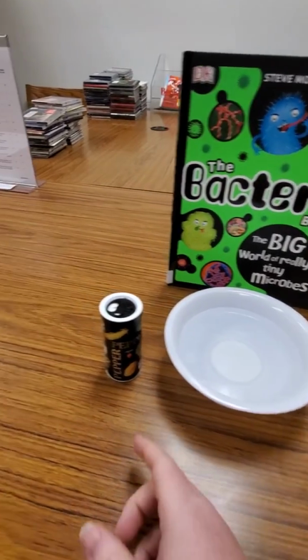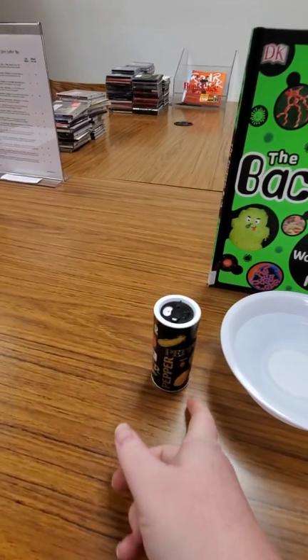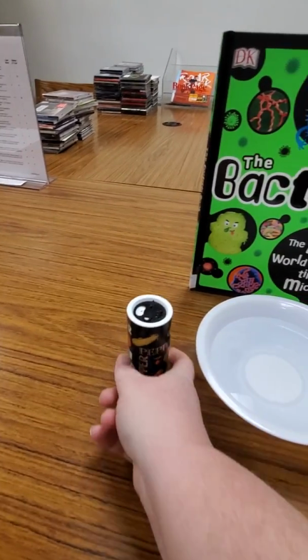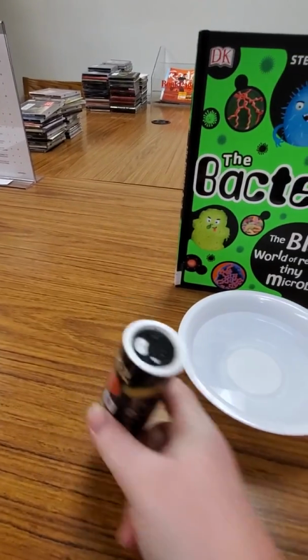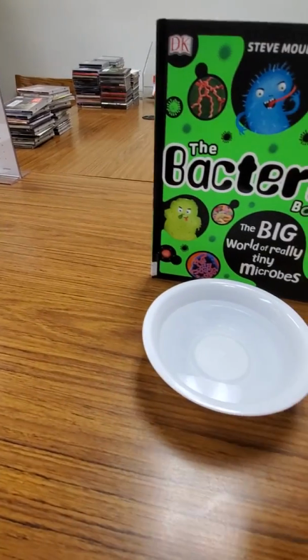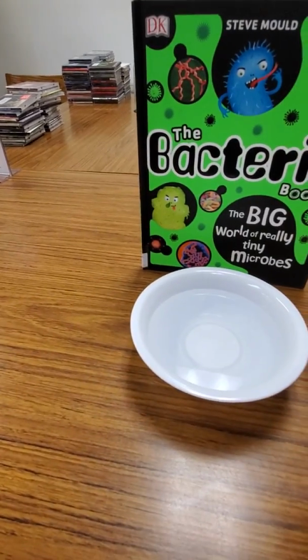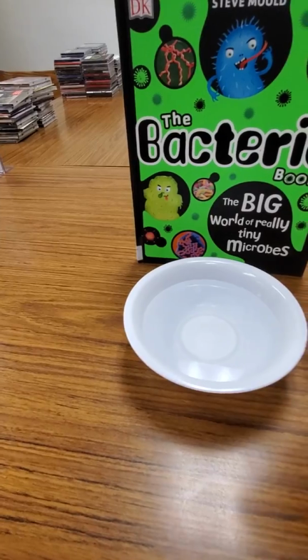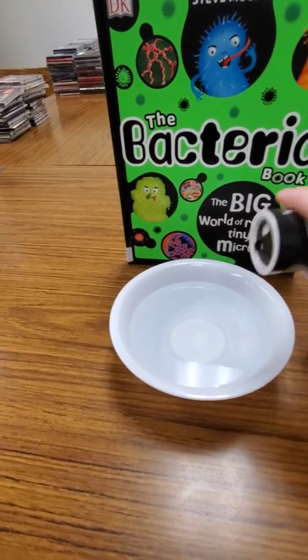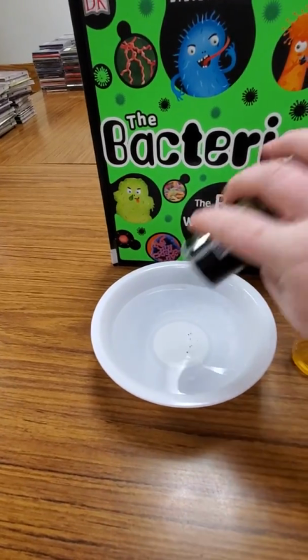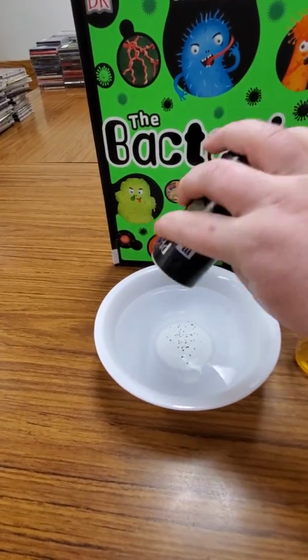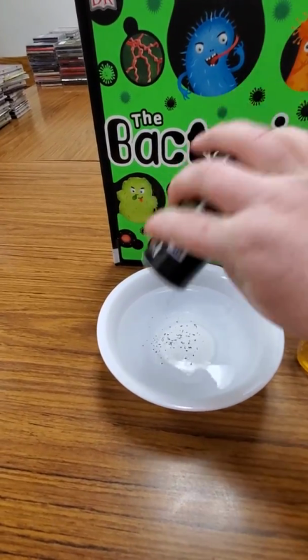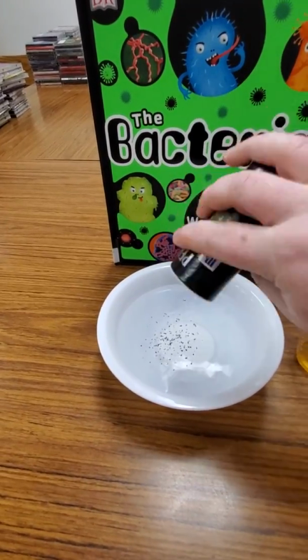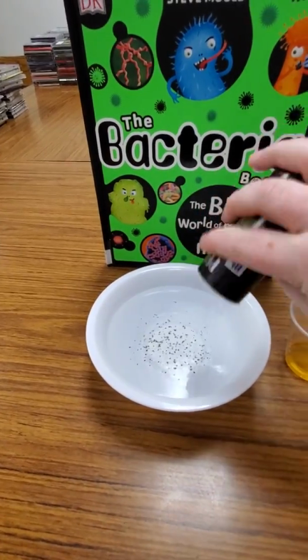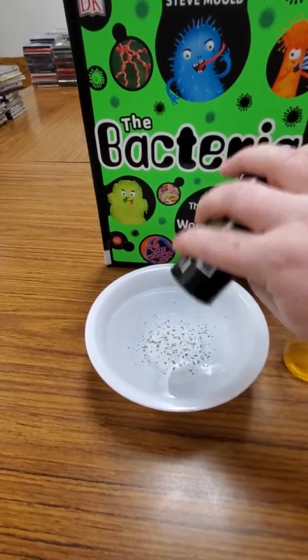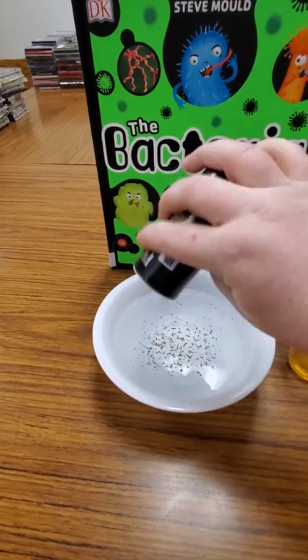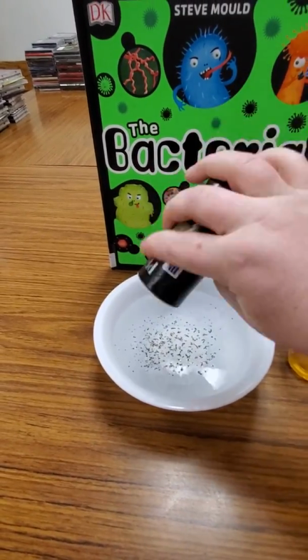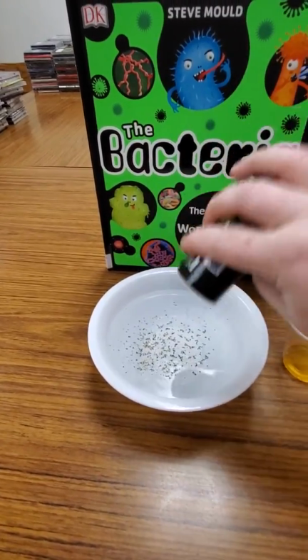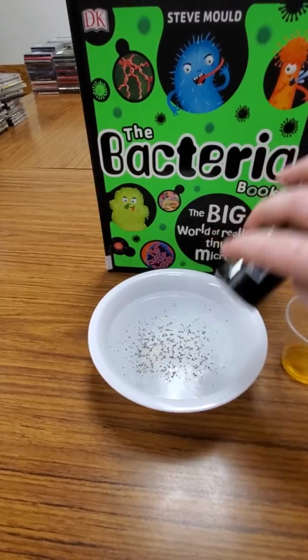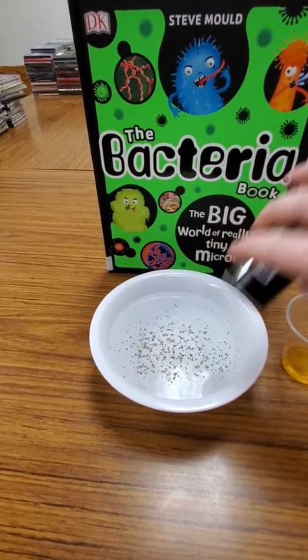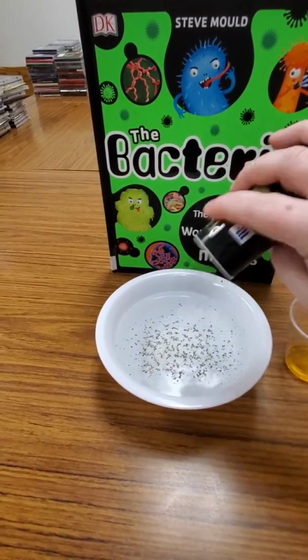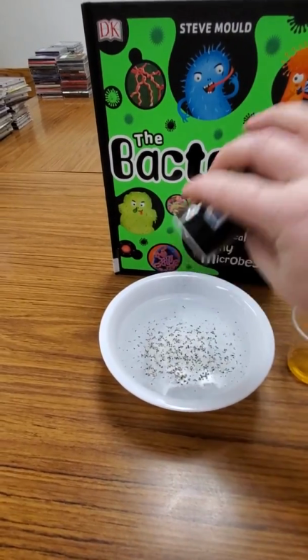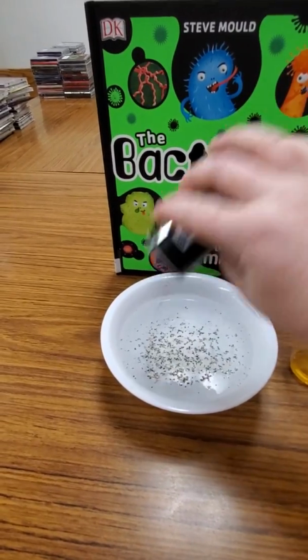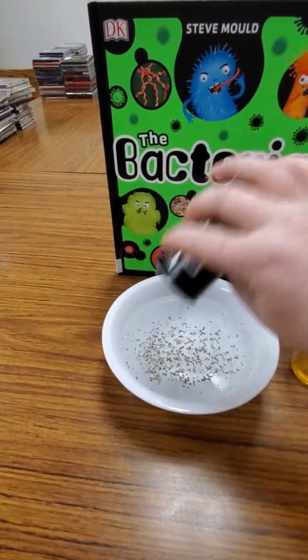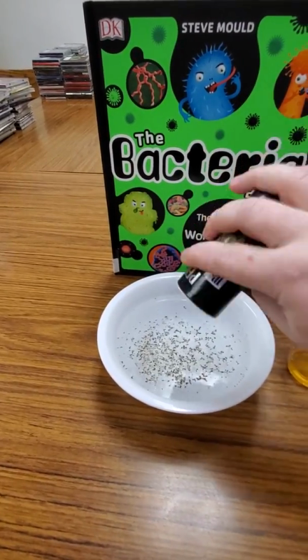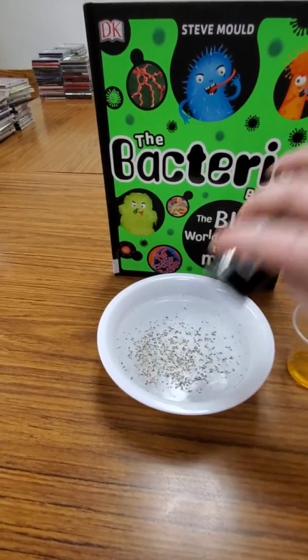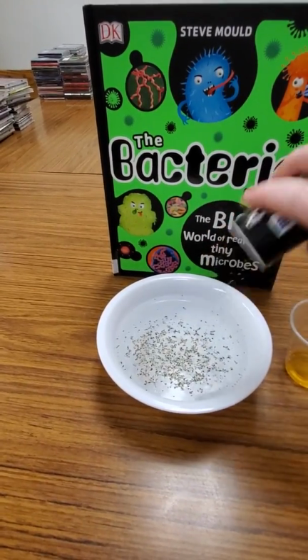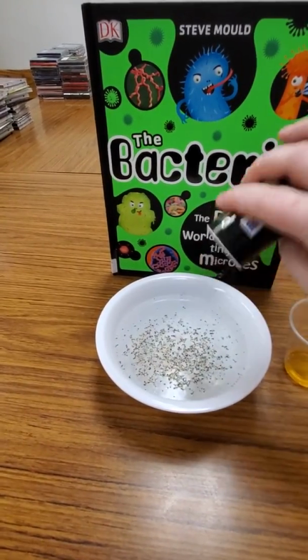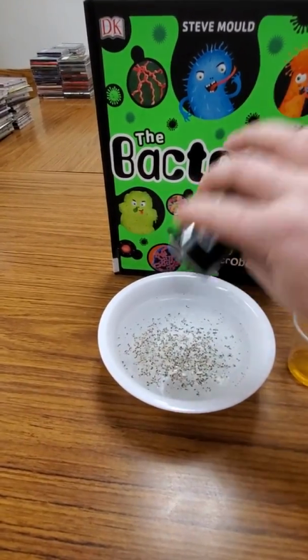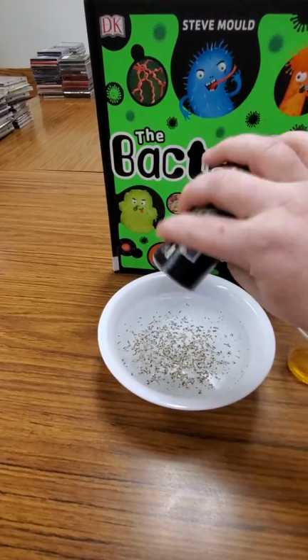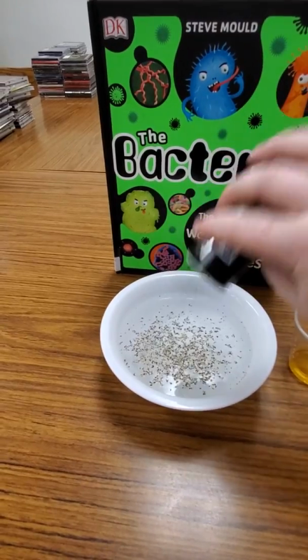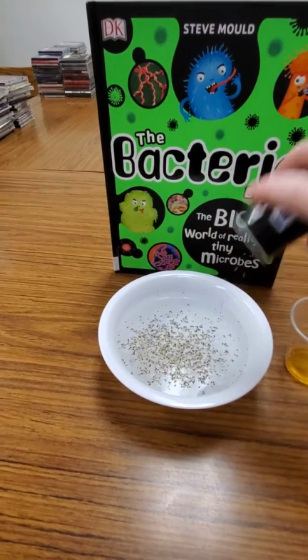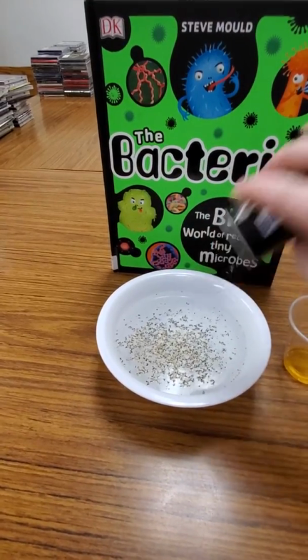So we're going to take our pepper and we're going to shake it into the water. Get a lot of pepper in there because this pepper is representing germs. There's a lot of germs out there.